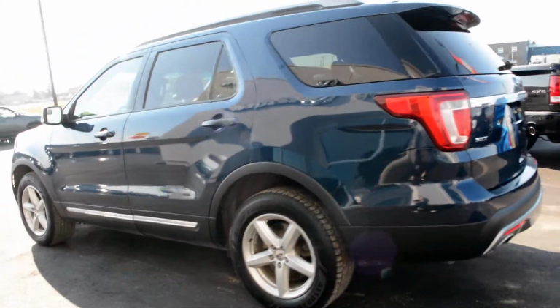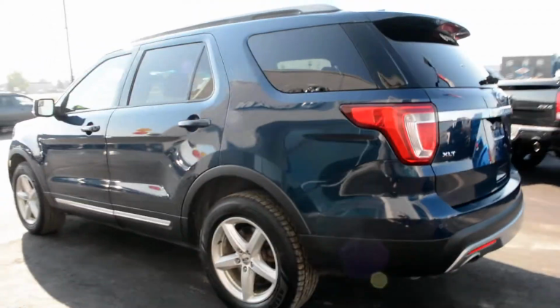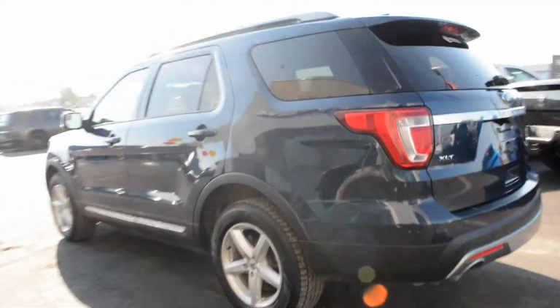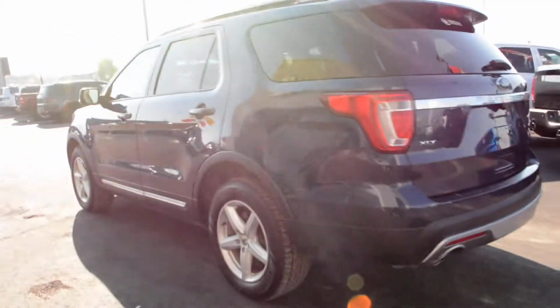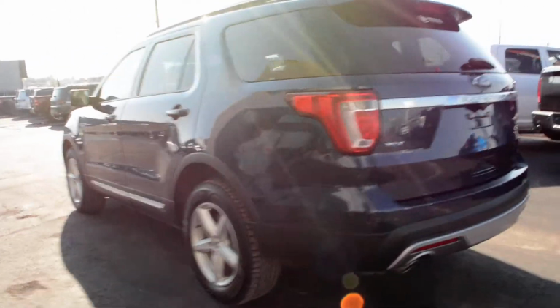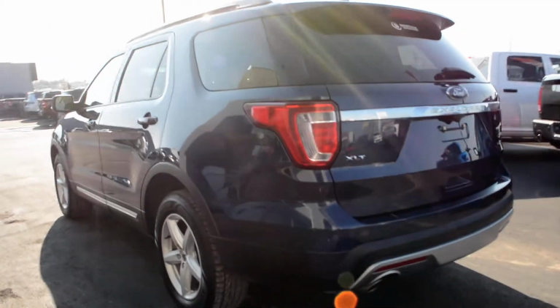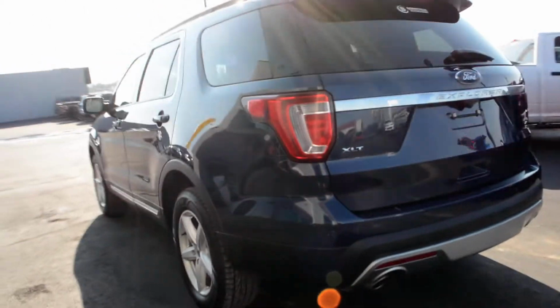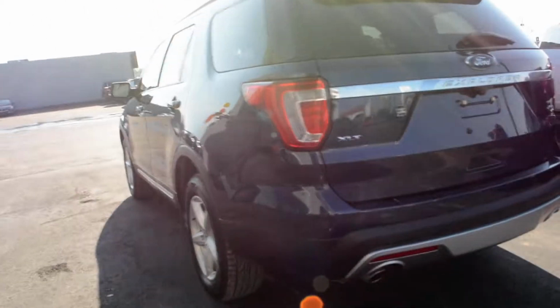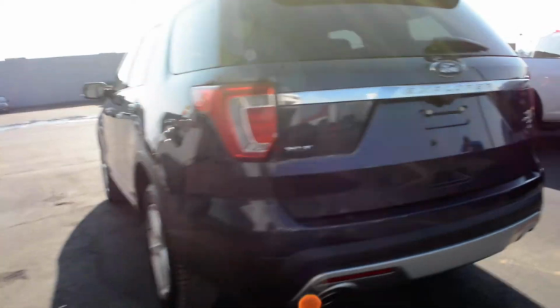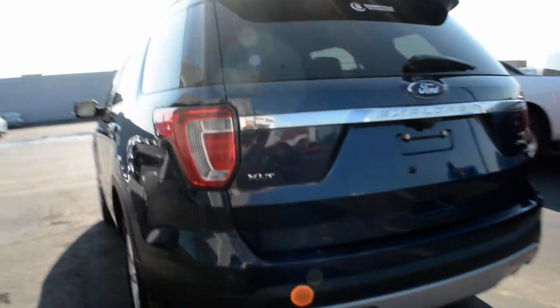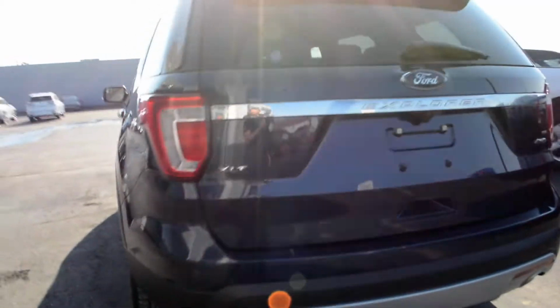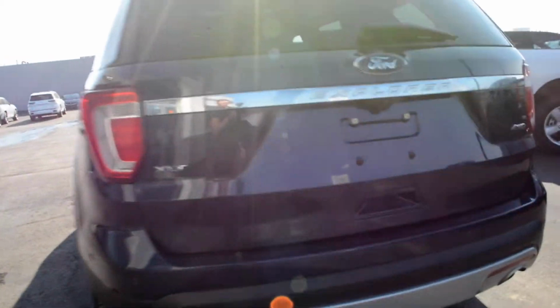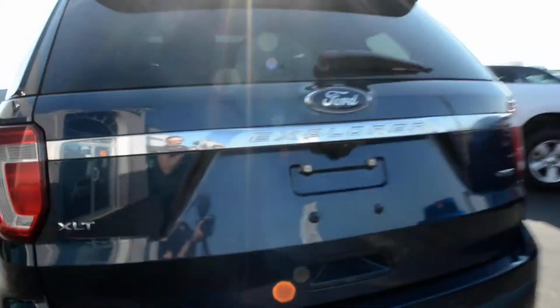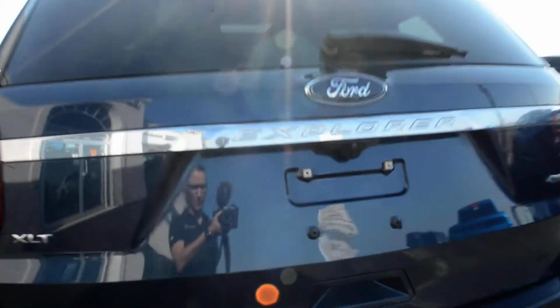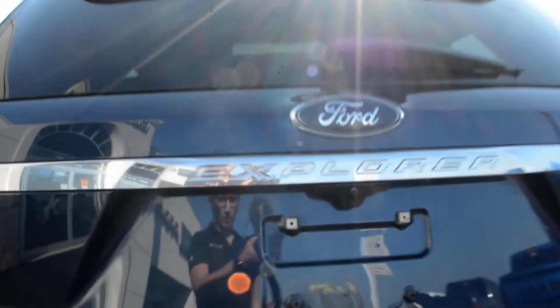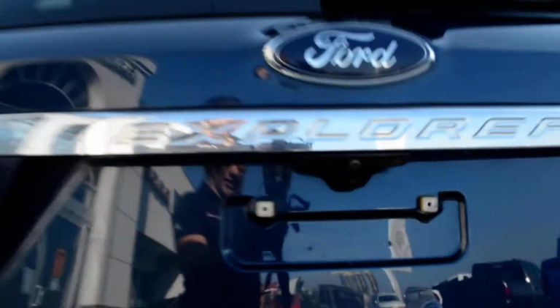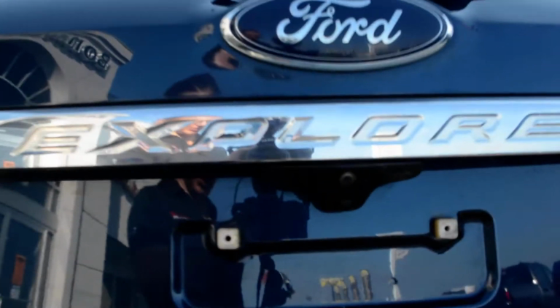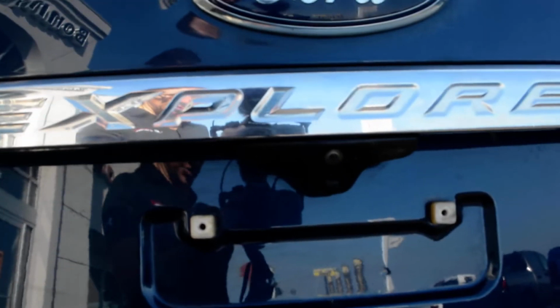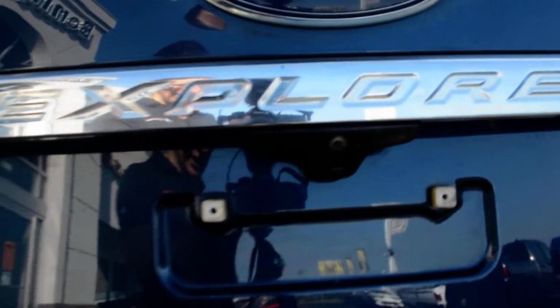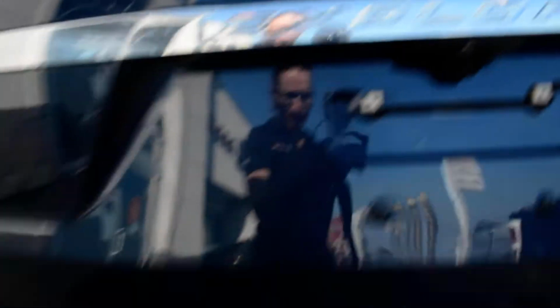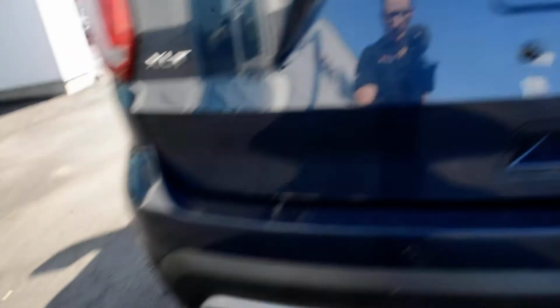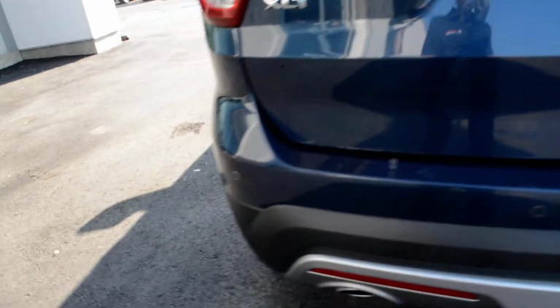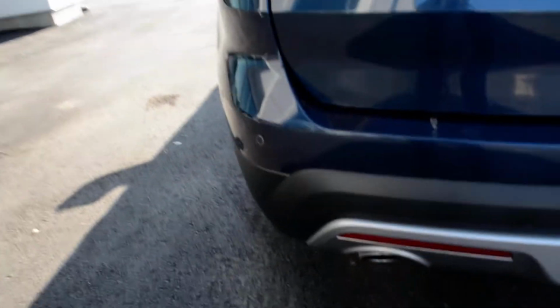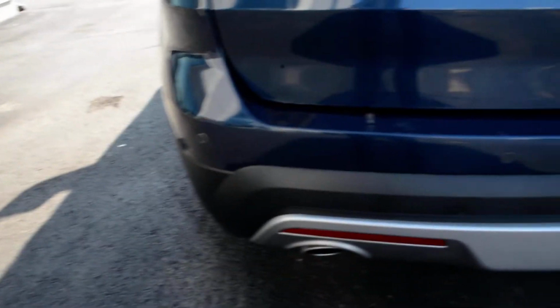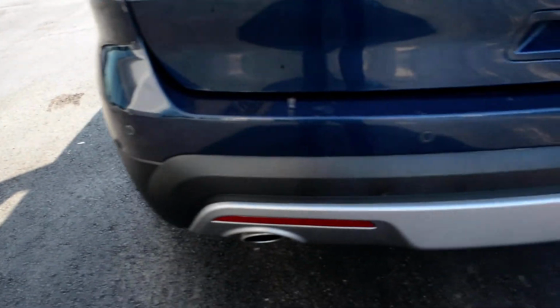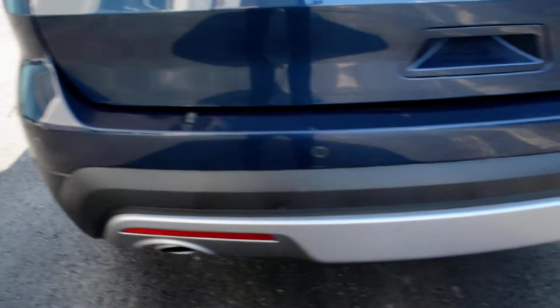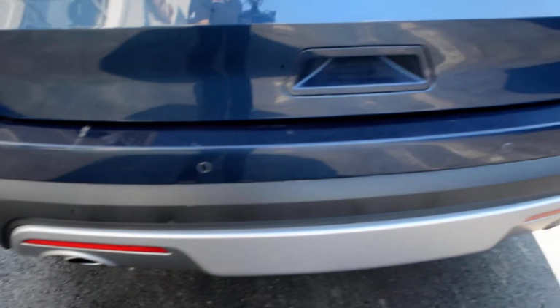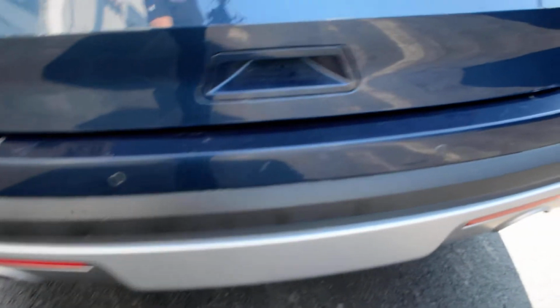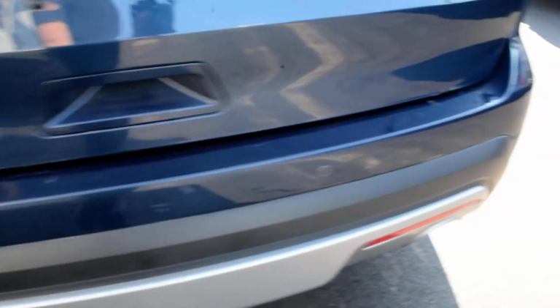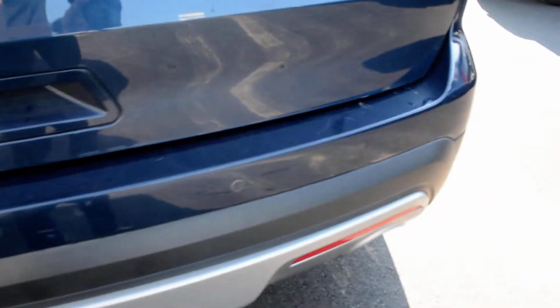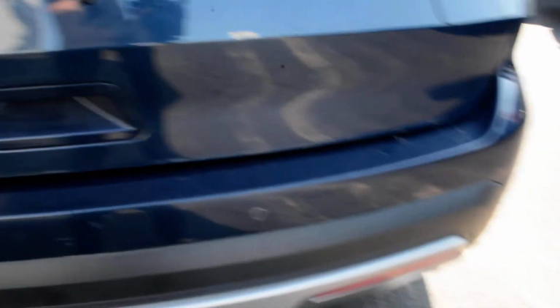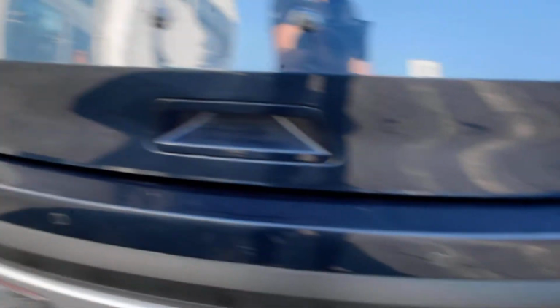This Explorer is in the XLT trim level, which means you have a great list of features included. As we come around towards the back, you can see you do have your backup camera equipped back there, as well as your park sensors just across that back bumper.